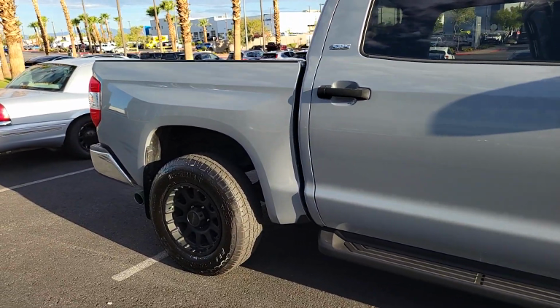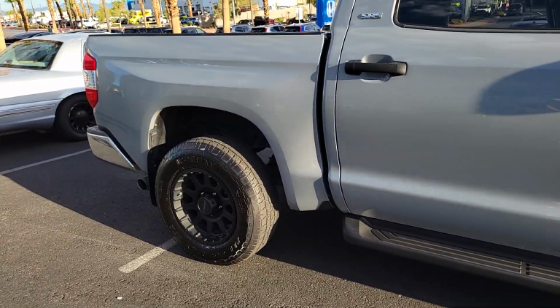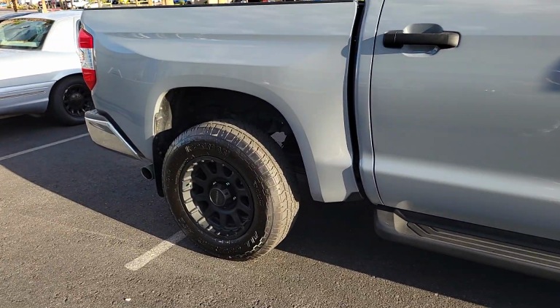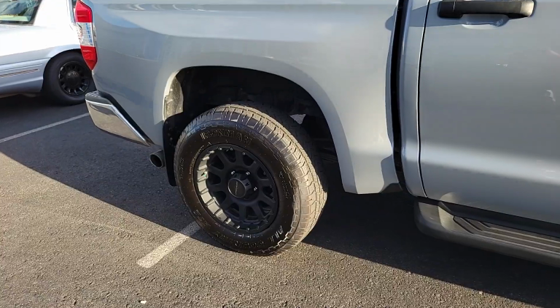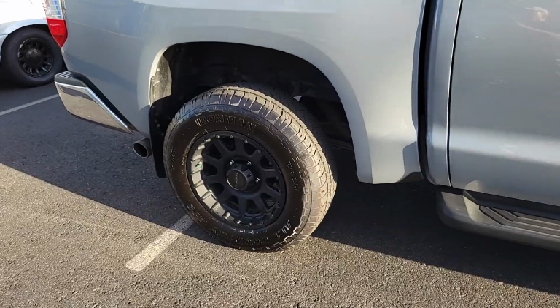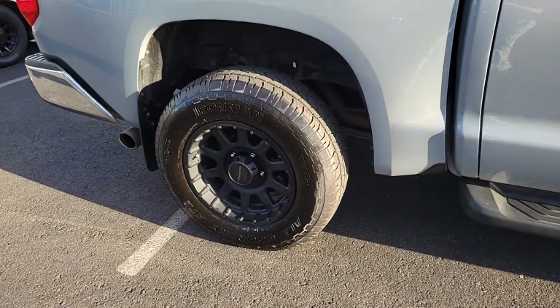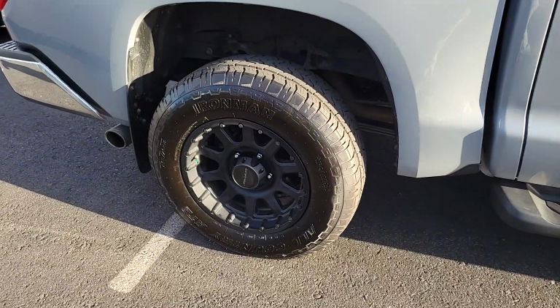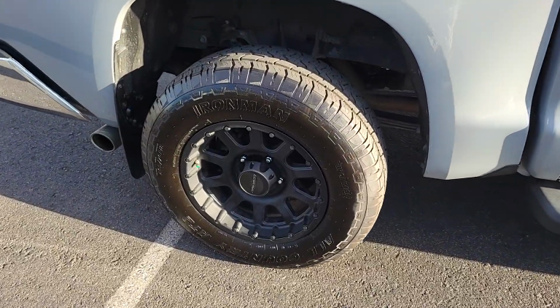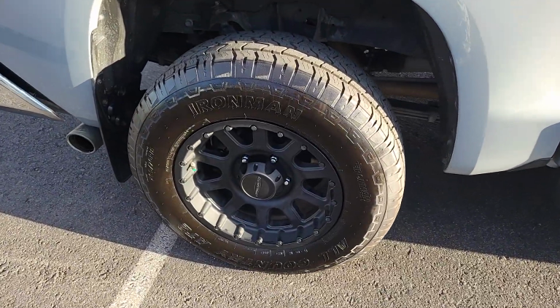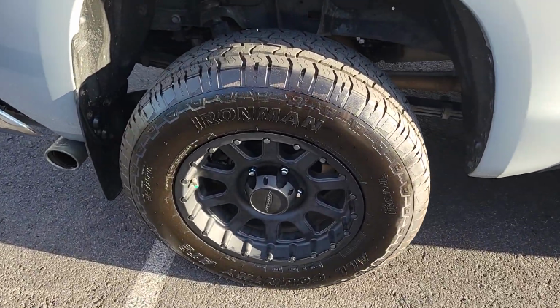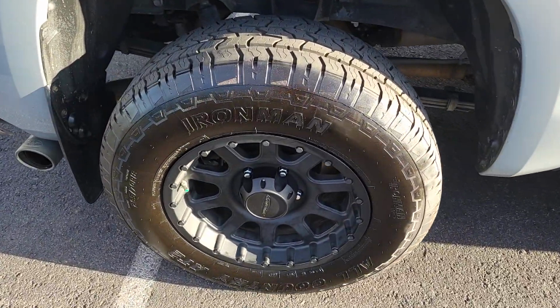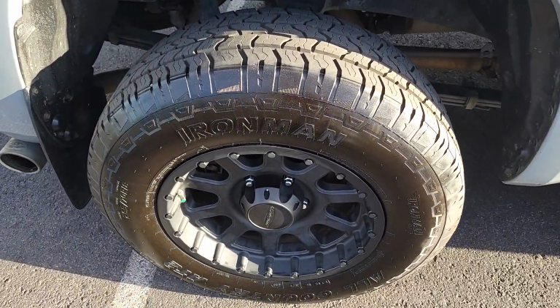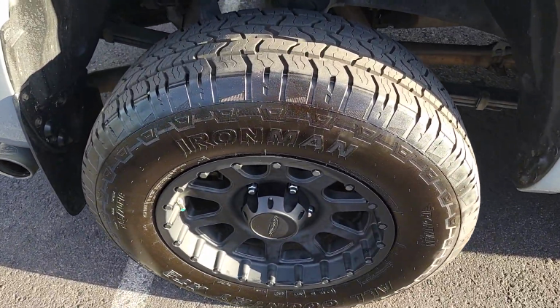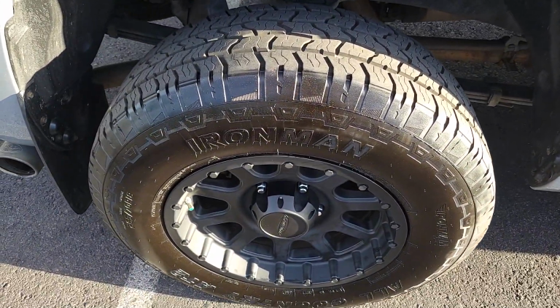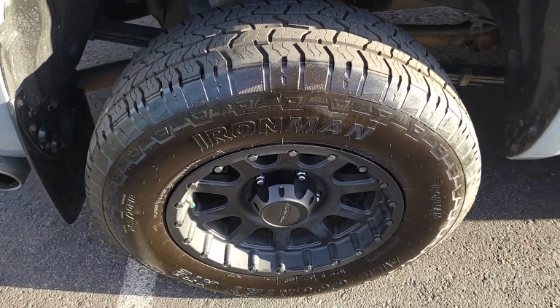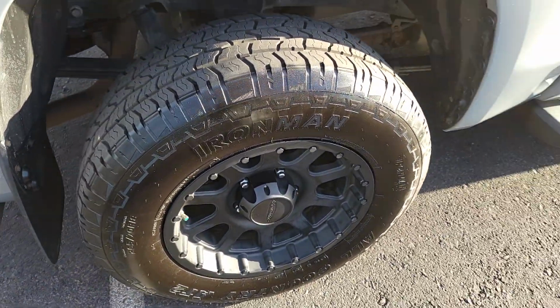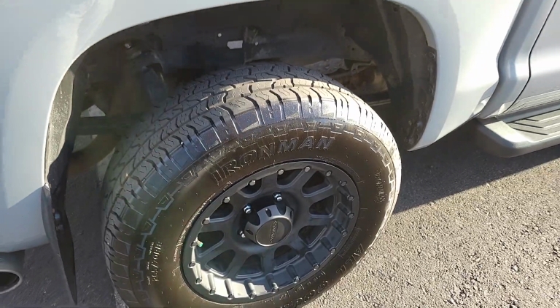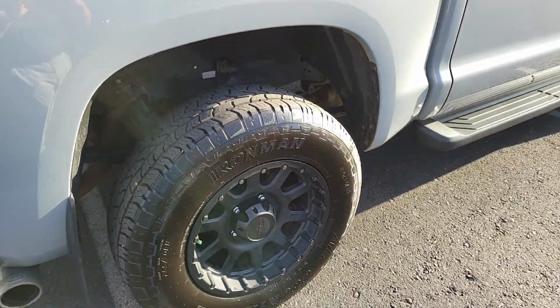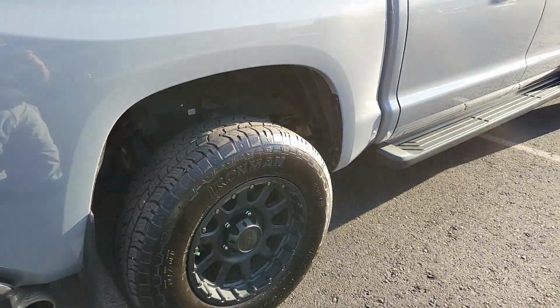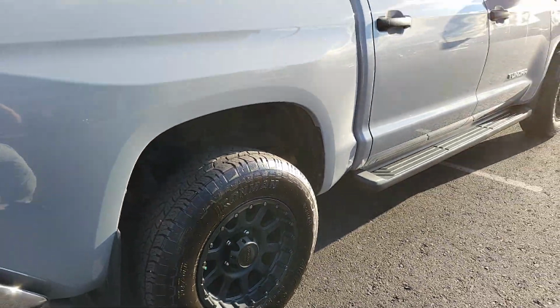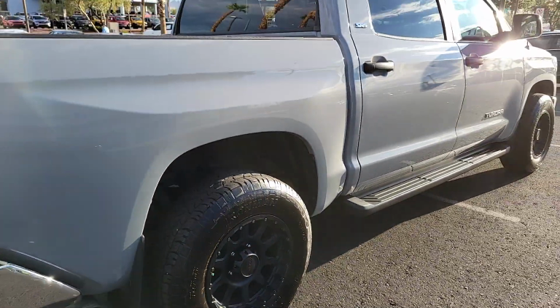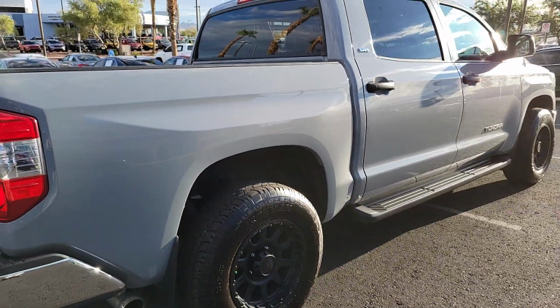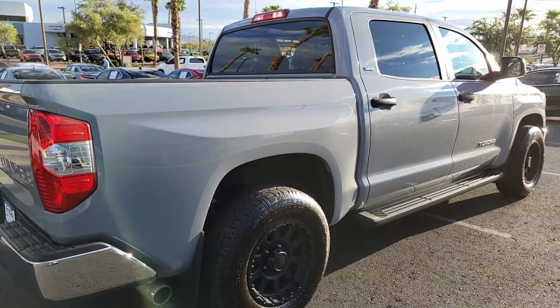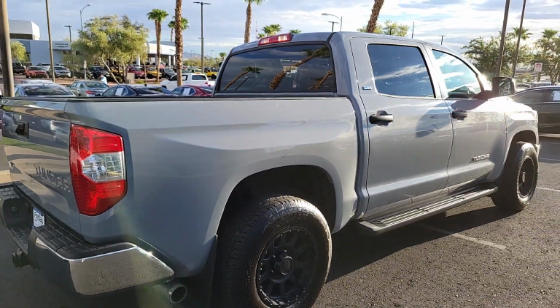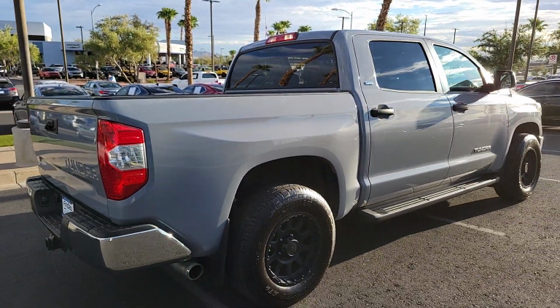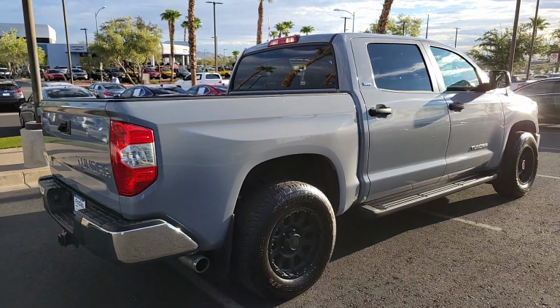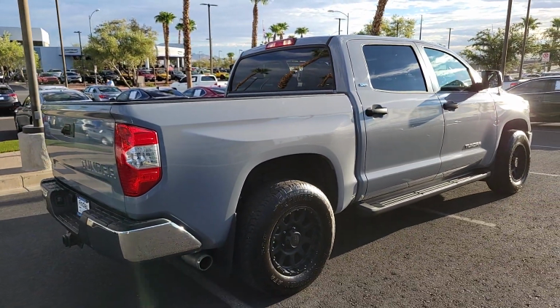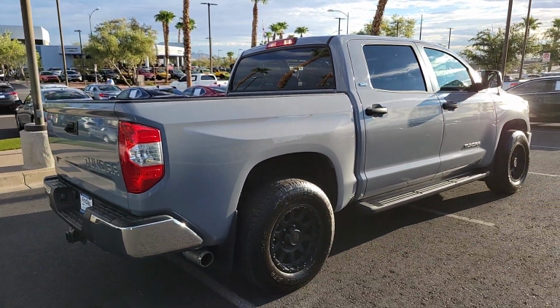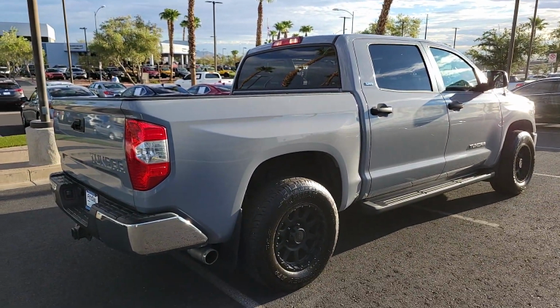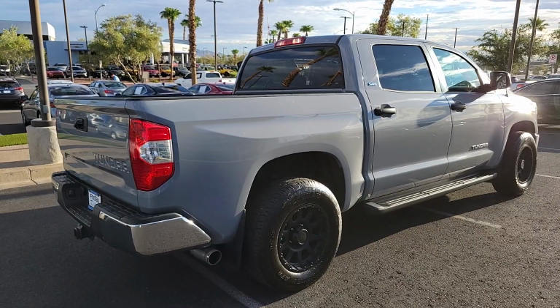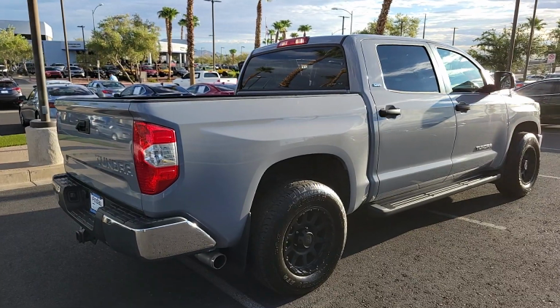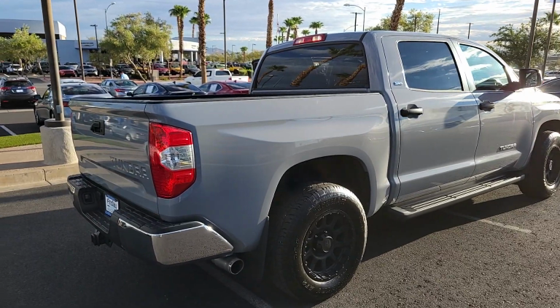This hard-working Tundra offers impressive towing and hauling capability, a smooth comfortable ride, desirable standard safety and infotainment features, and competitive fuel efficiency. Prepare to fall in love.